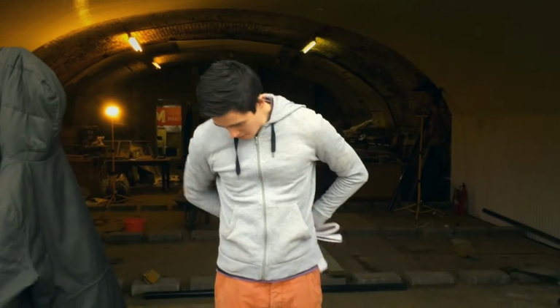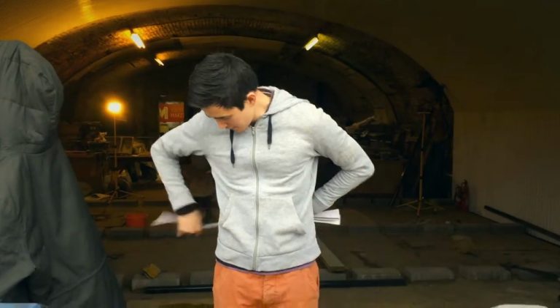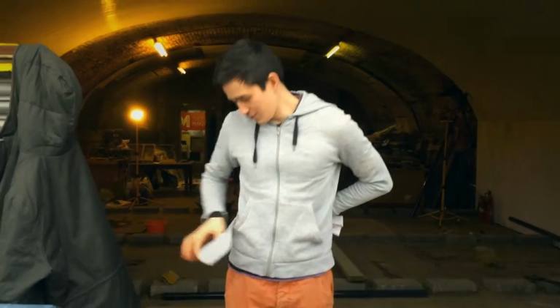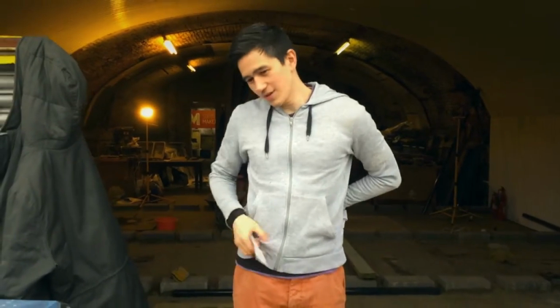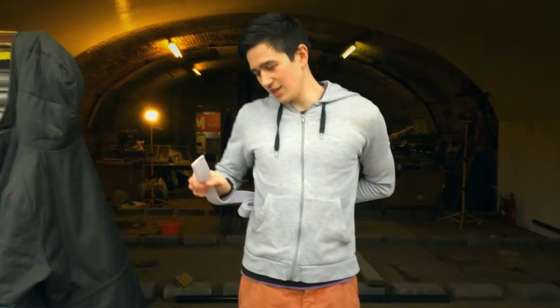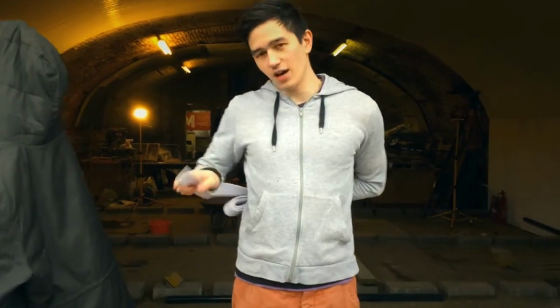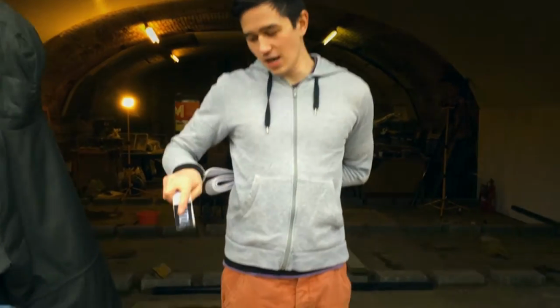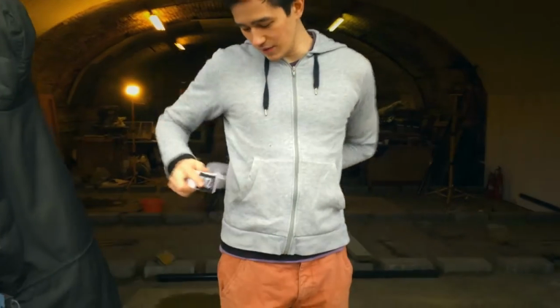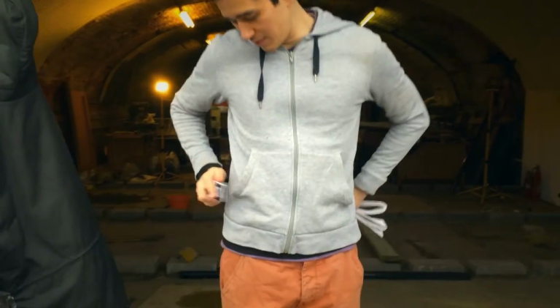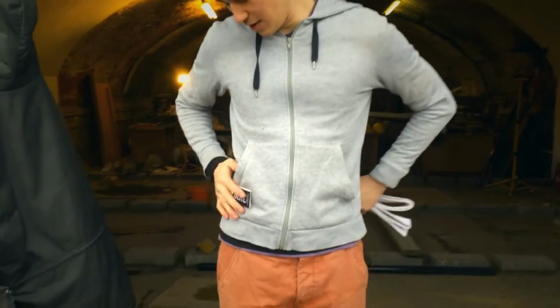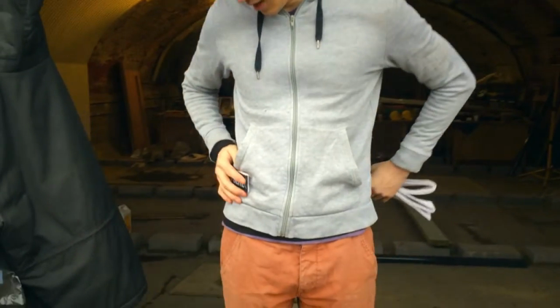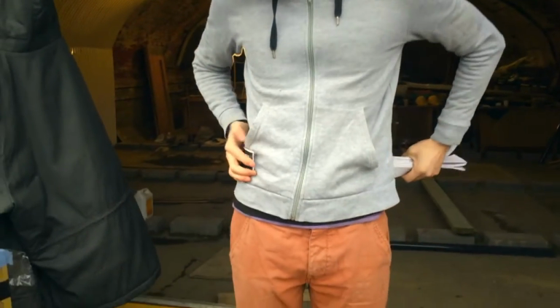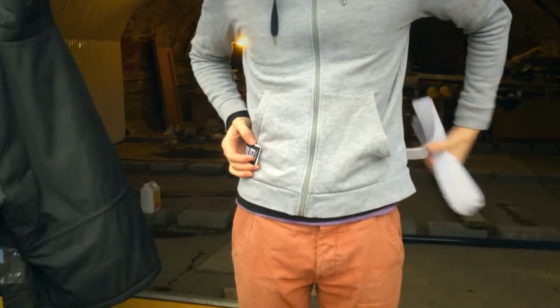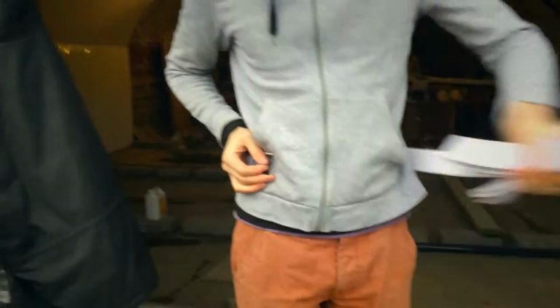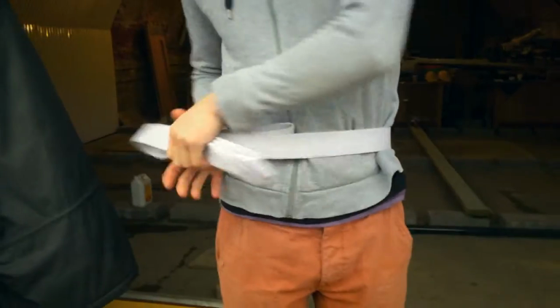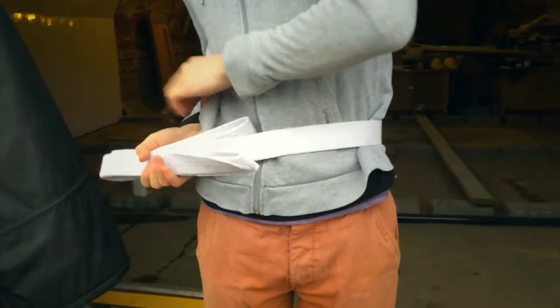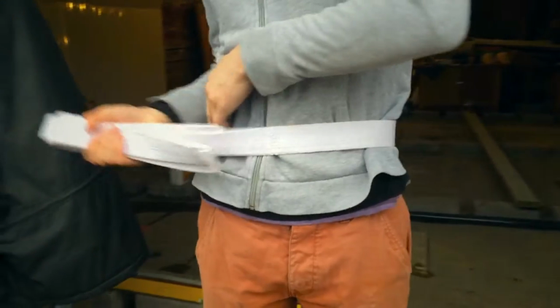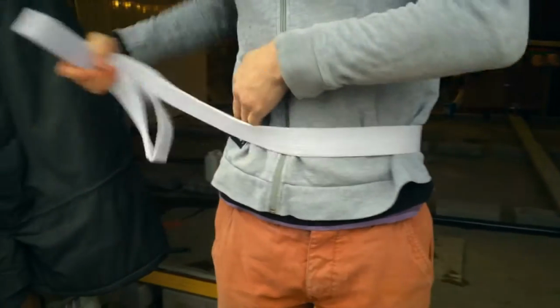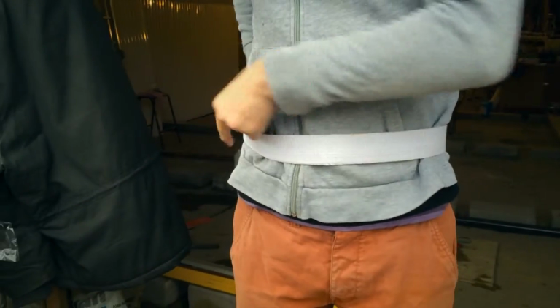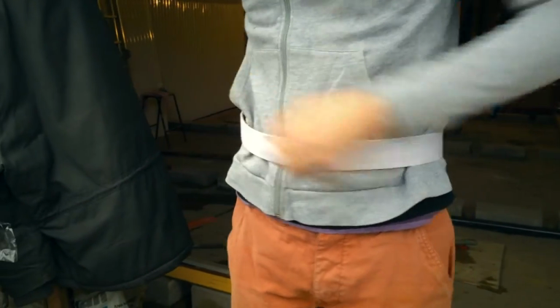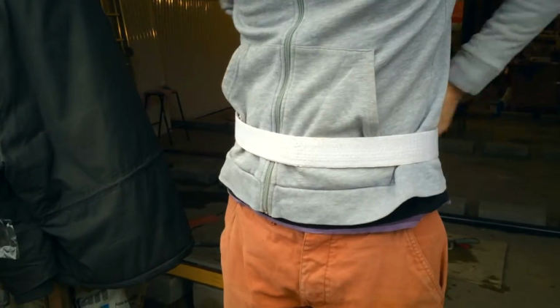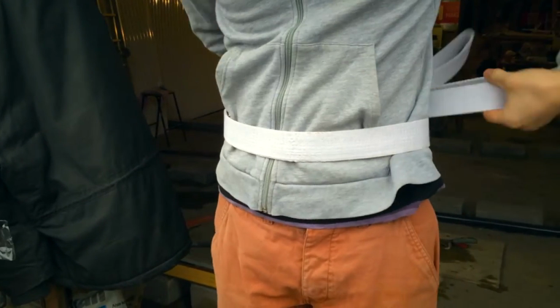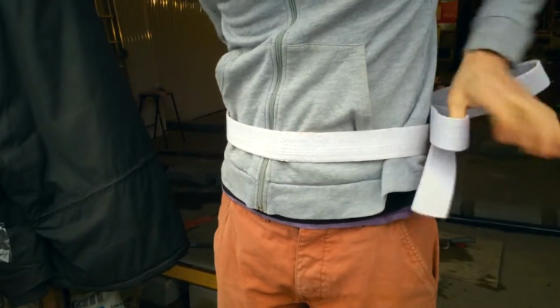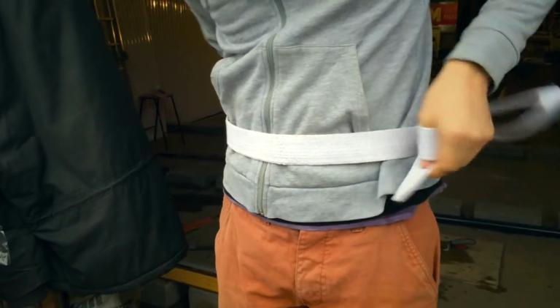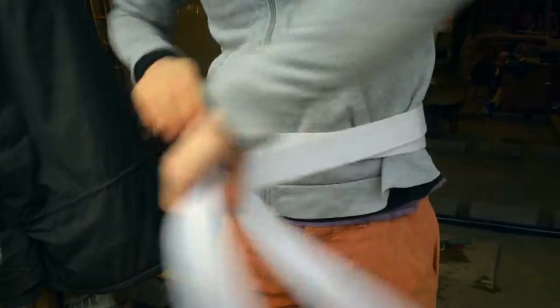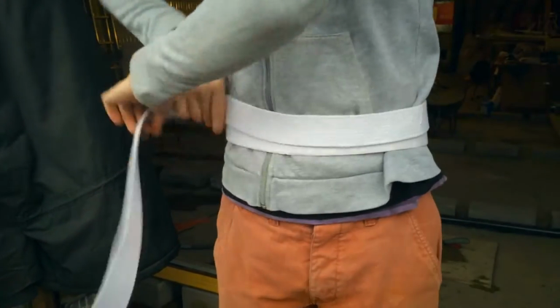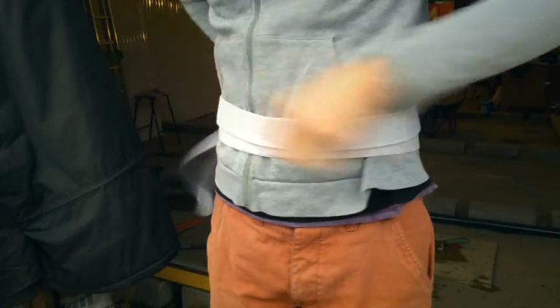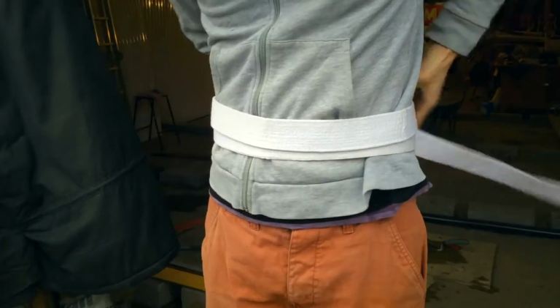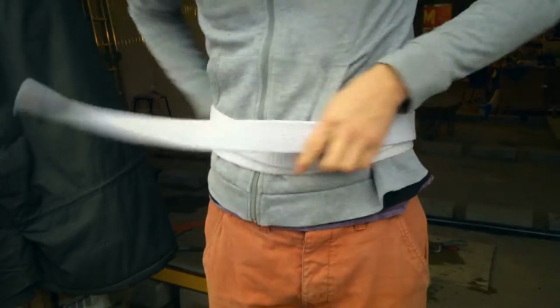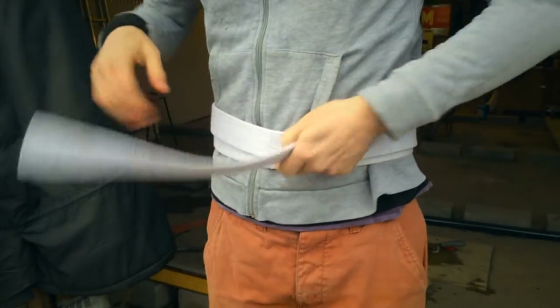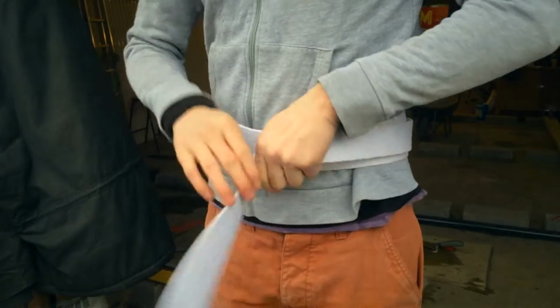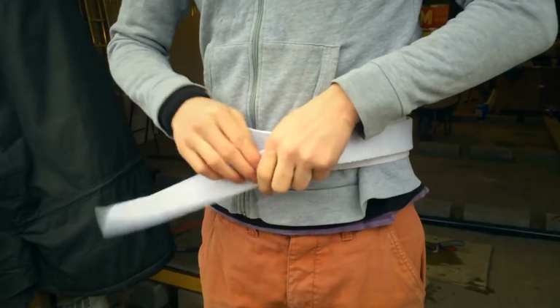First of all, you get the end of the tab near your hip, and you wrap it all the way around, like so, without touching the floor.